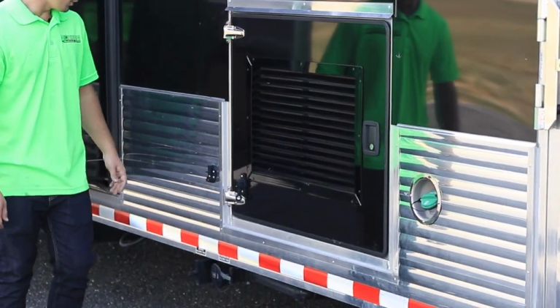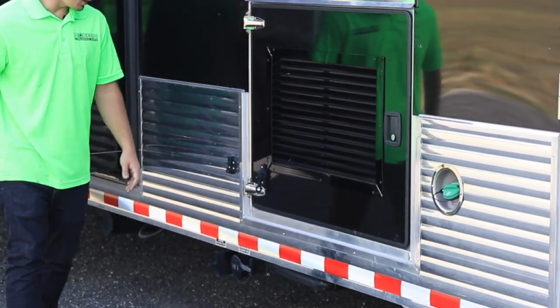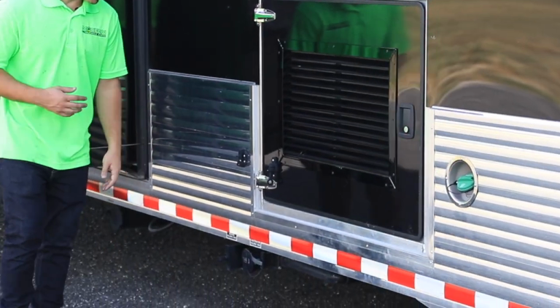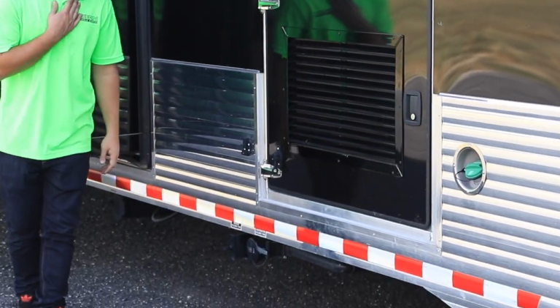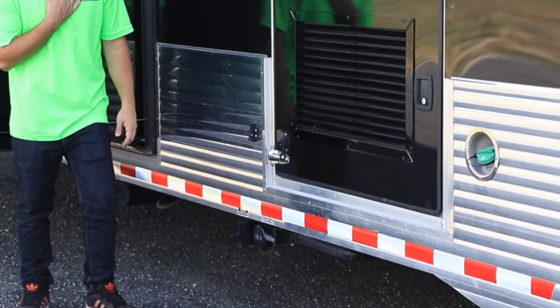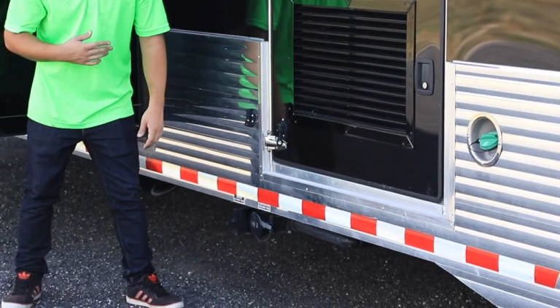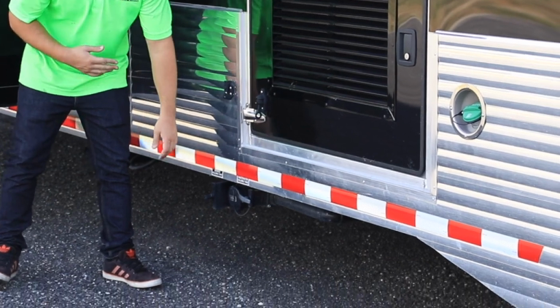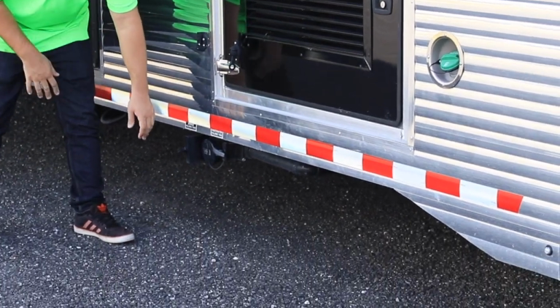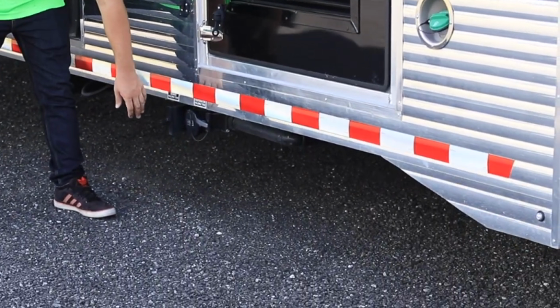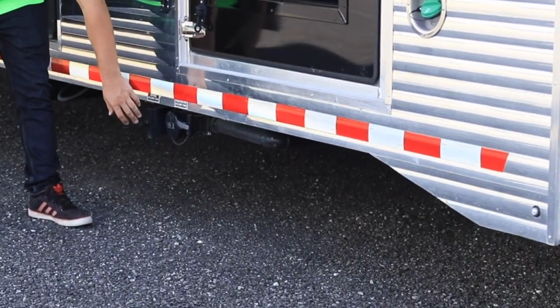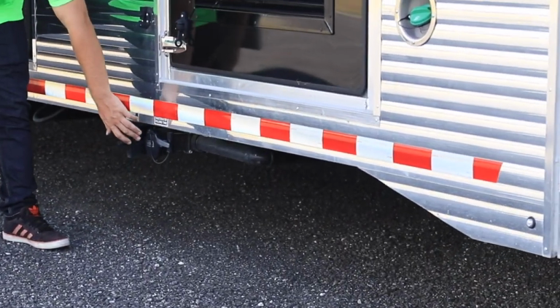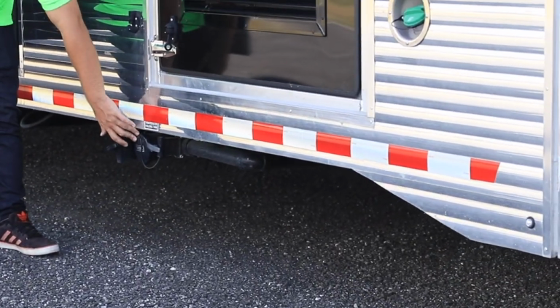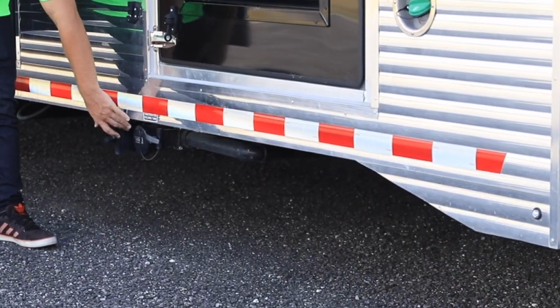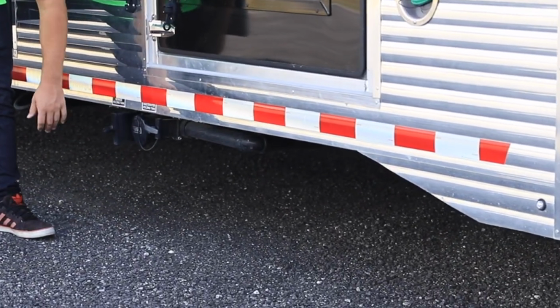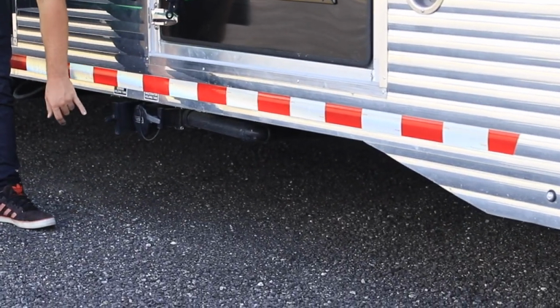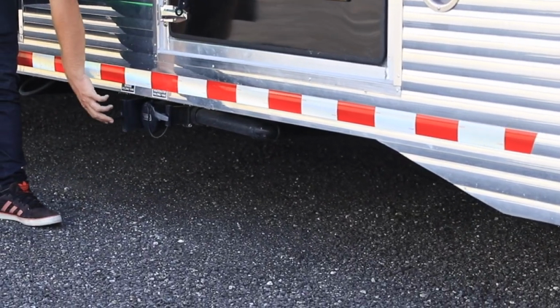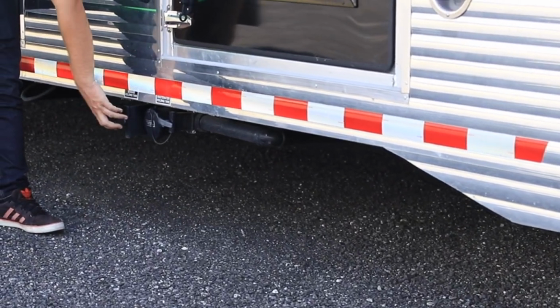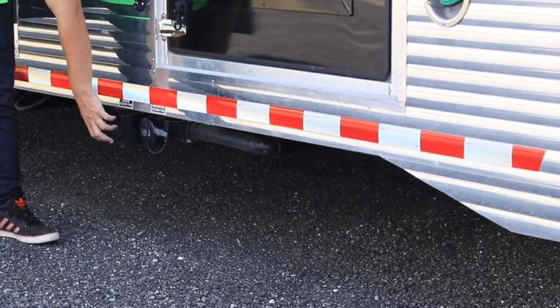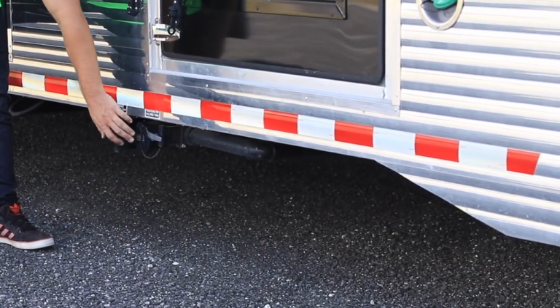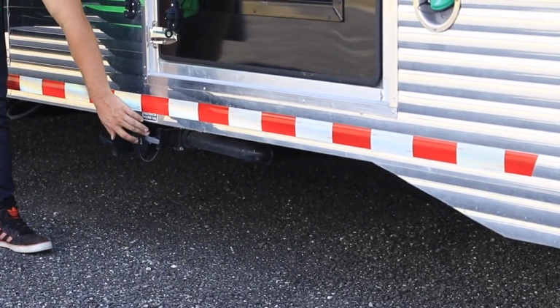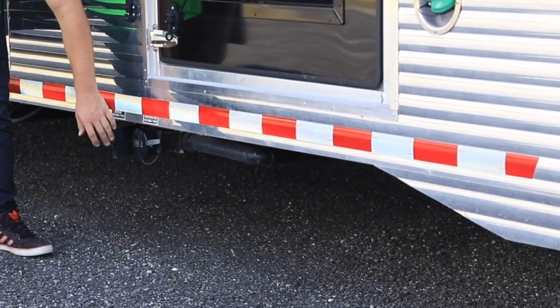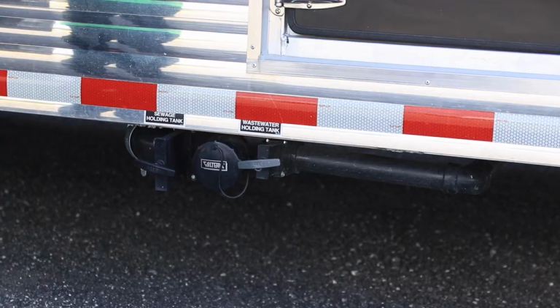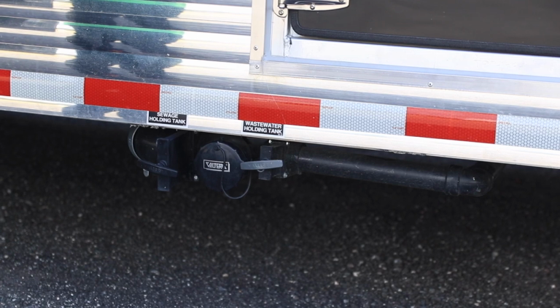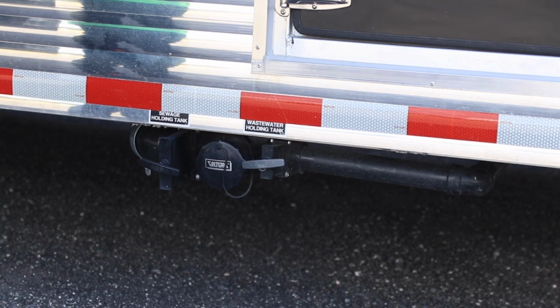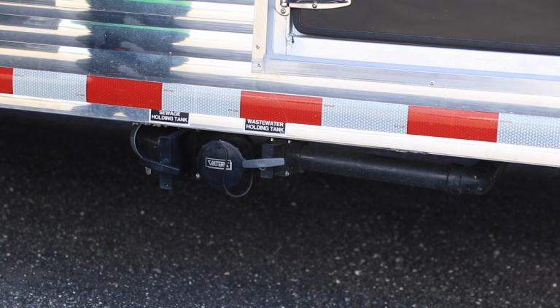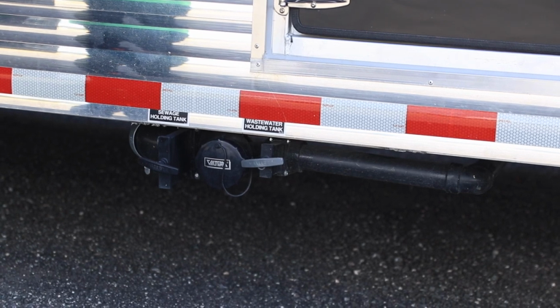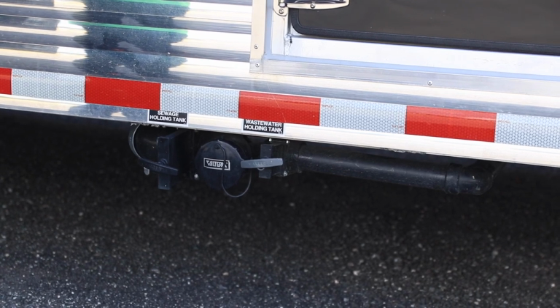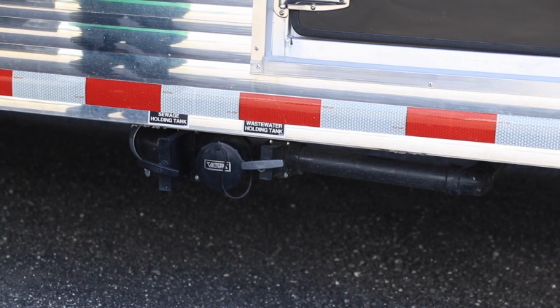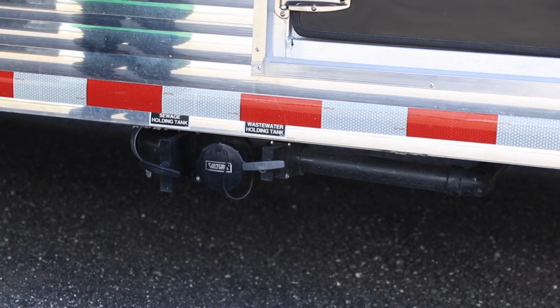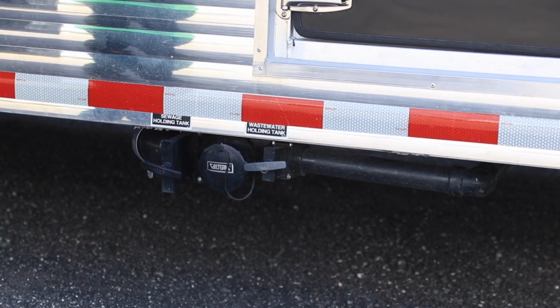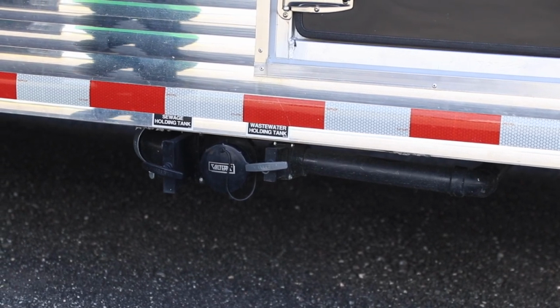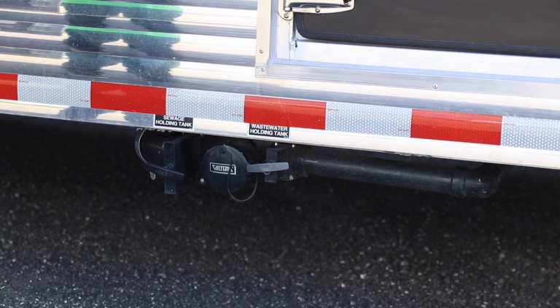Also down here on this particular model we have the sewage holding tank release switches. These are usually found on the driver's side of any toy hauler.